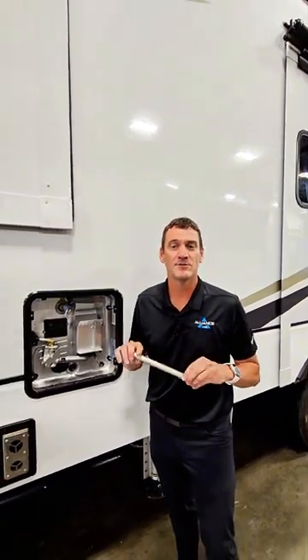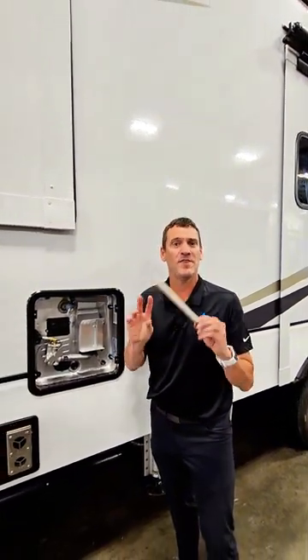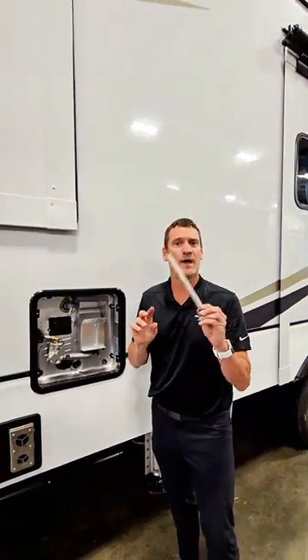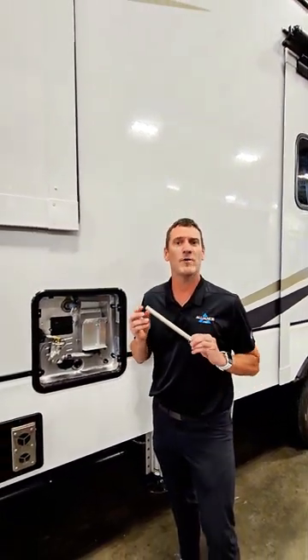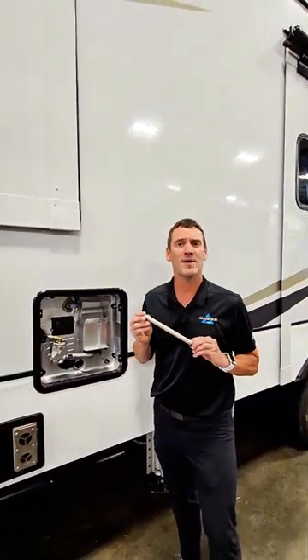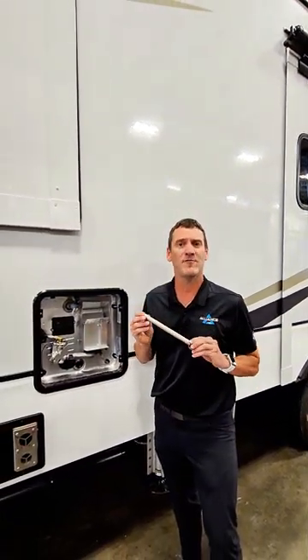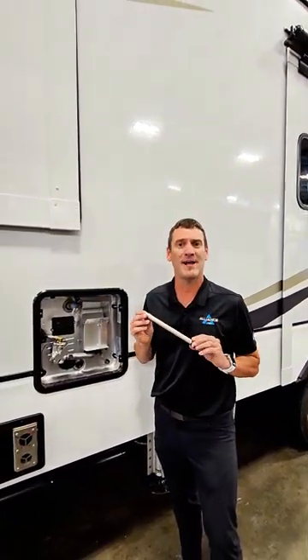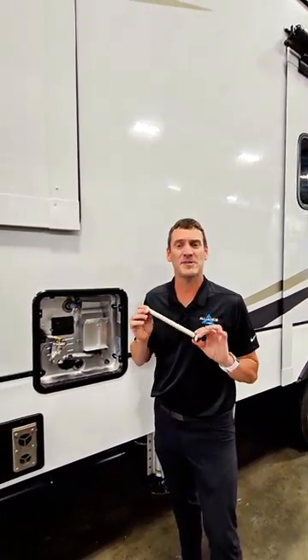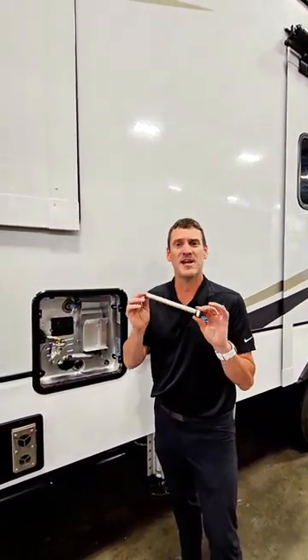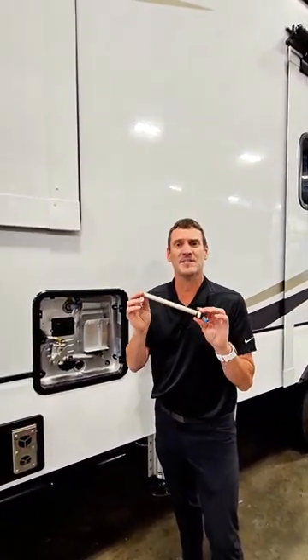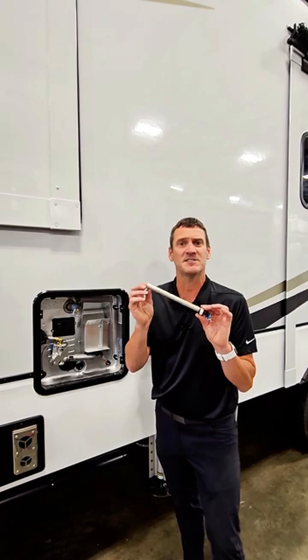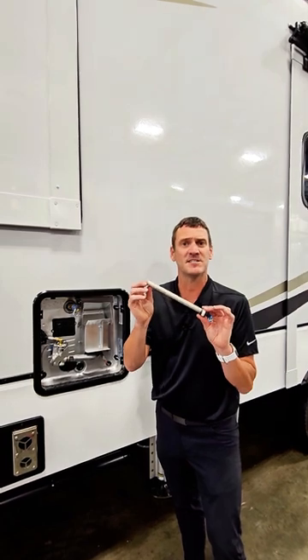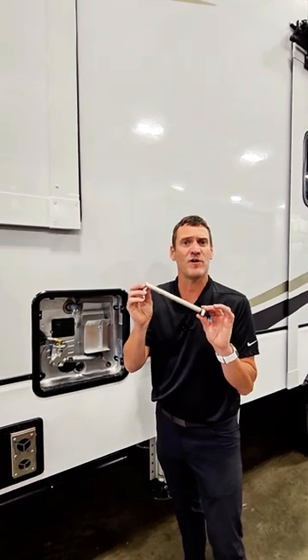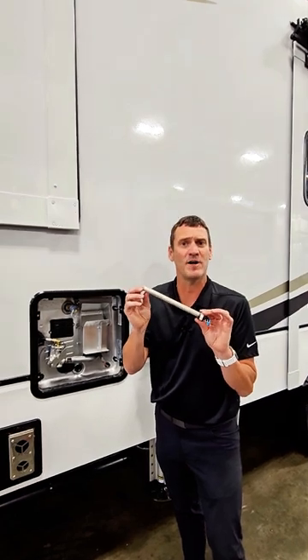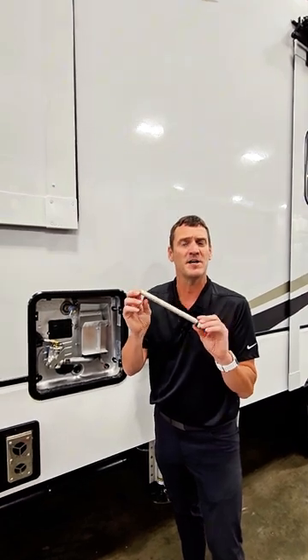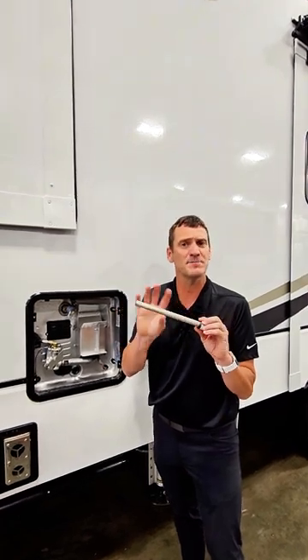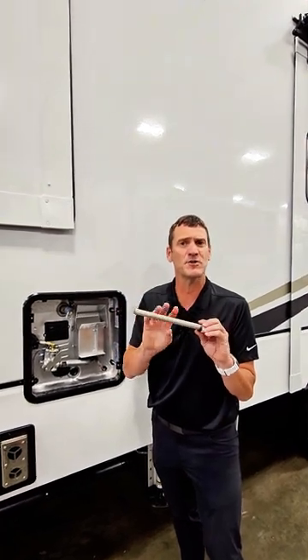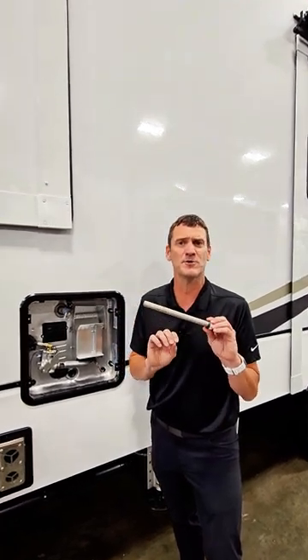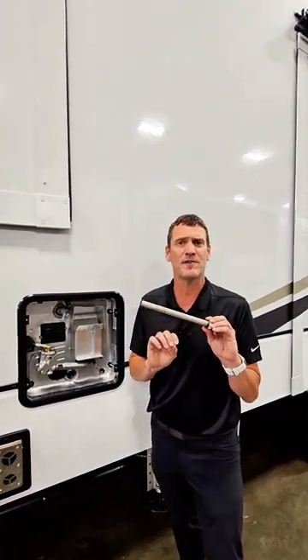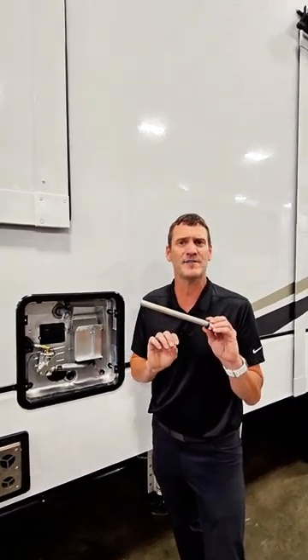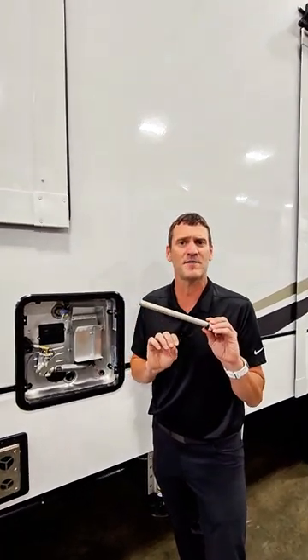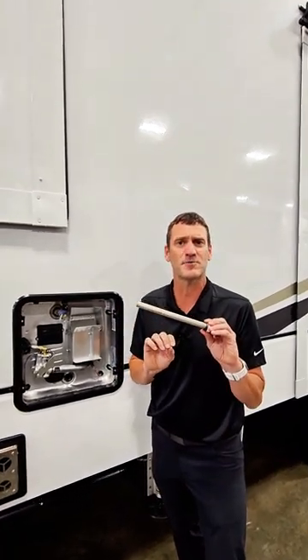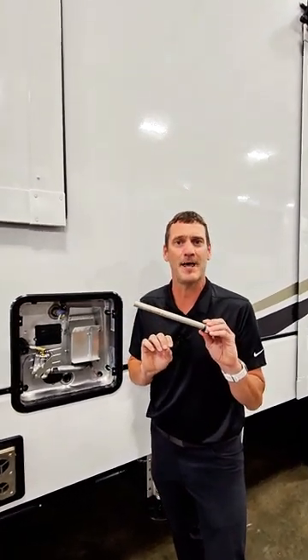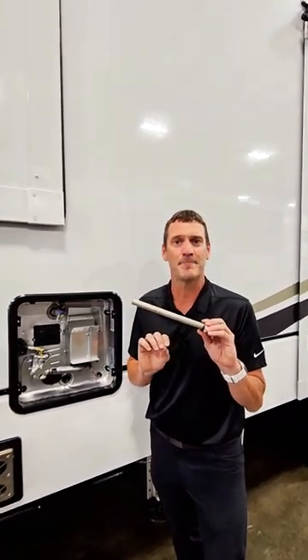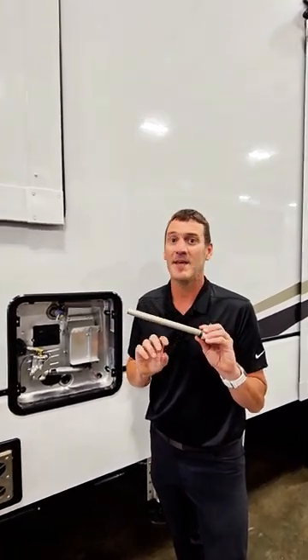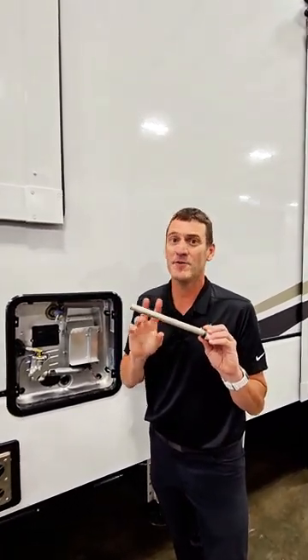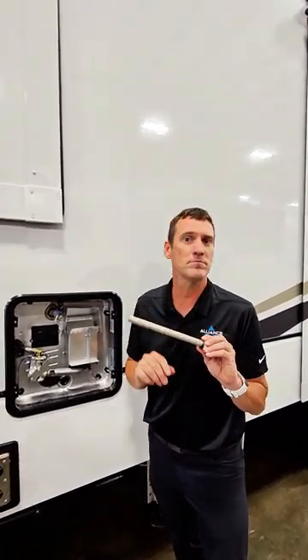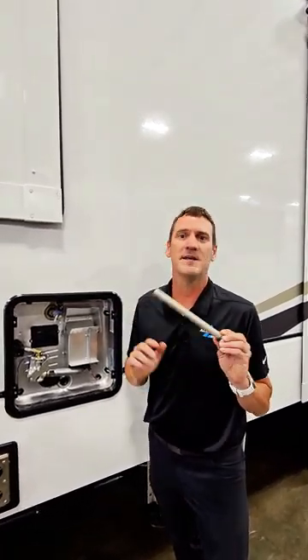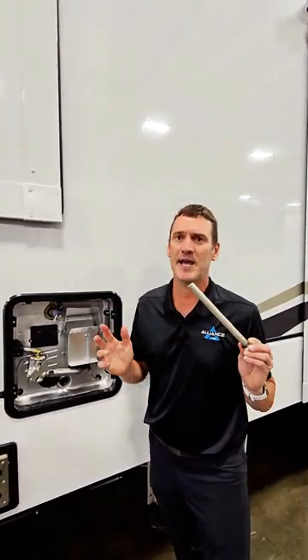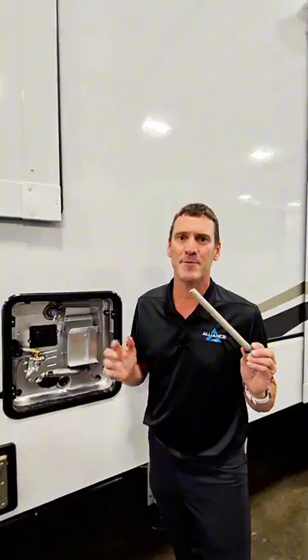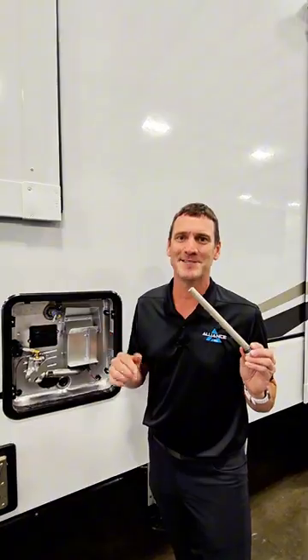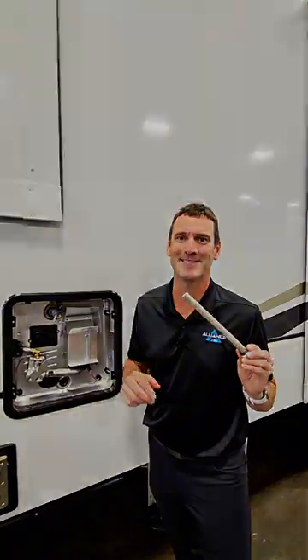So with that, we would recommend from Alliance that you check this every 6 to 12 months. Just make sure that you still have life left on this rod. If you don't, it's time to replace it.